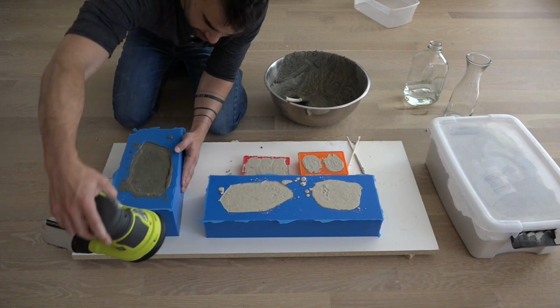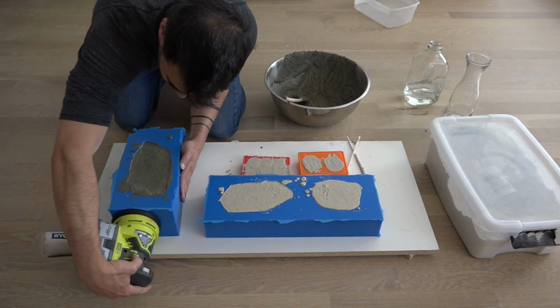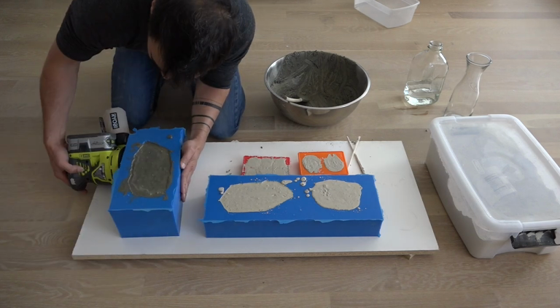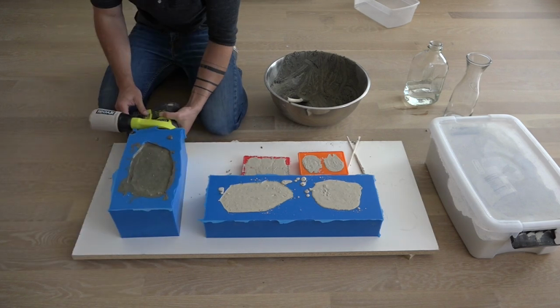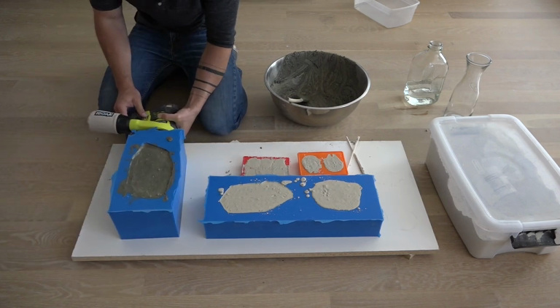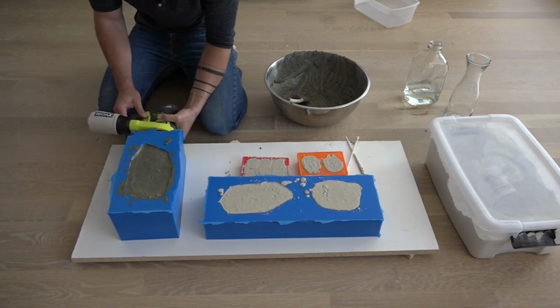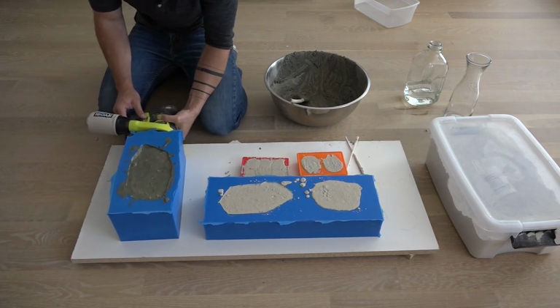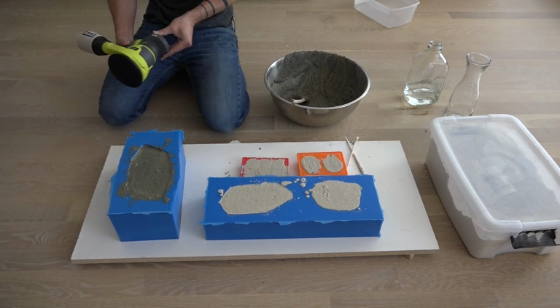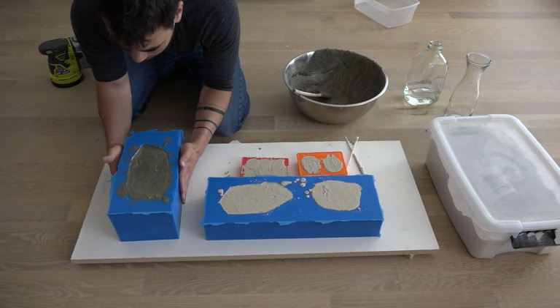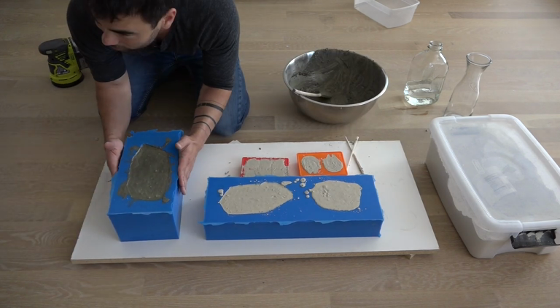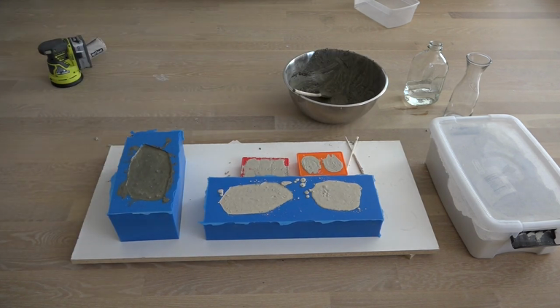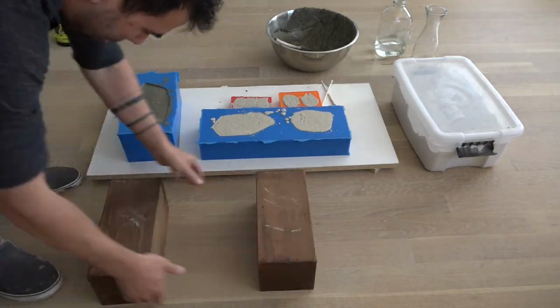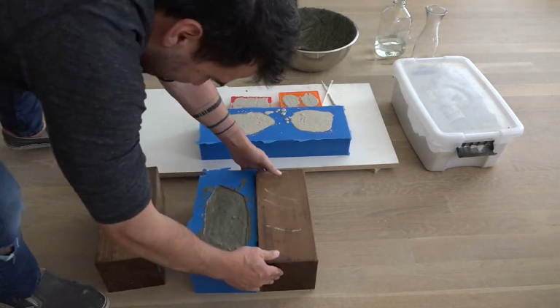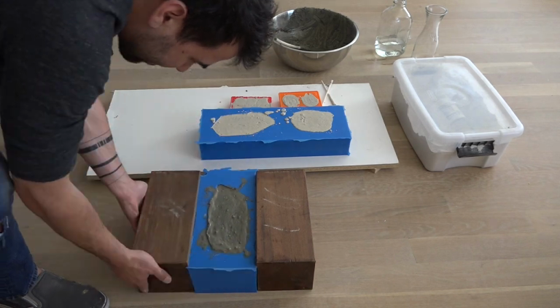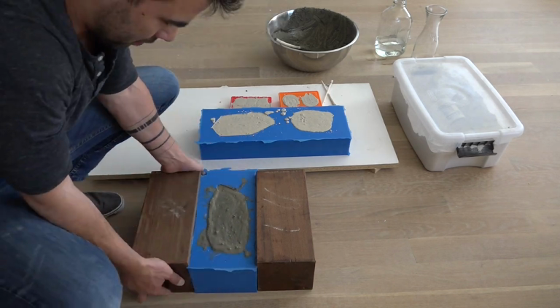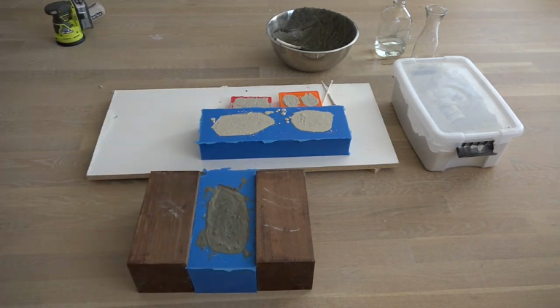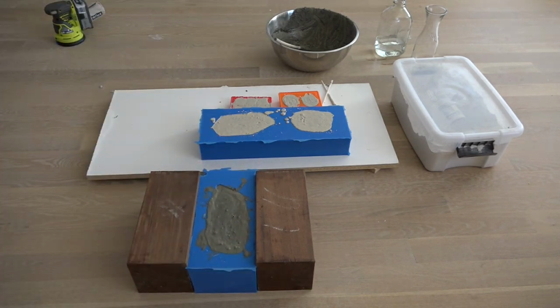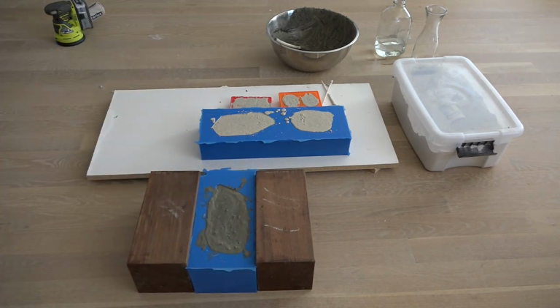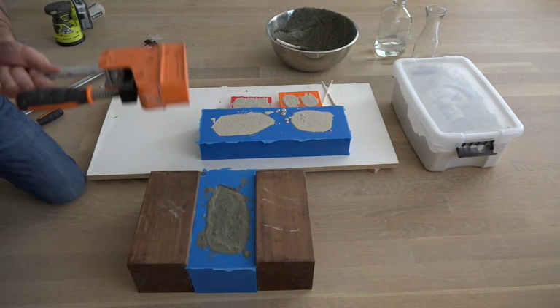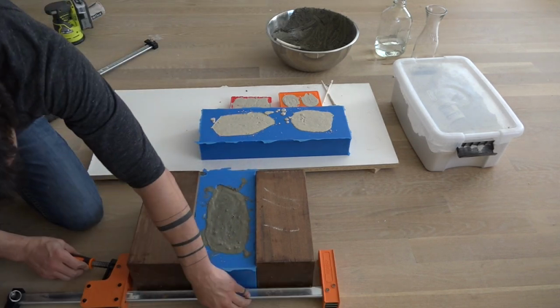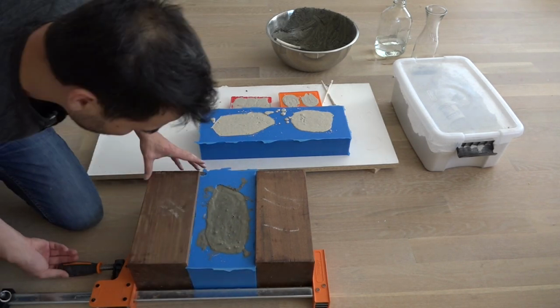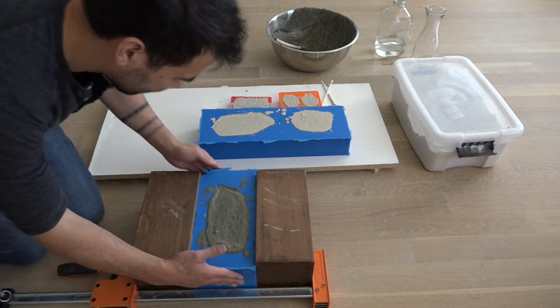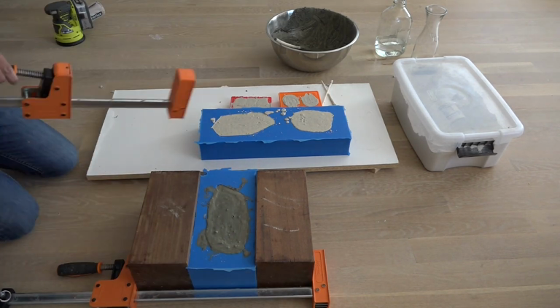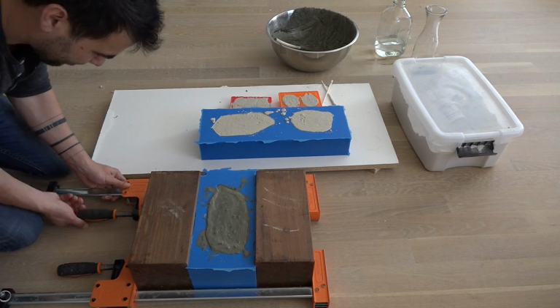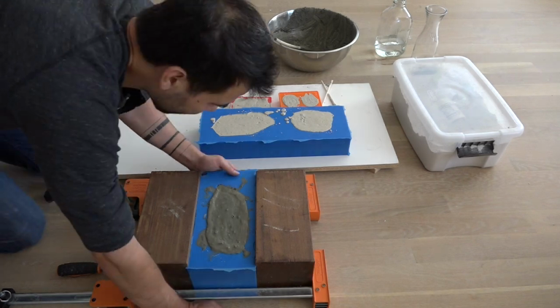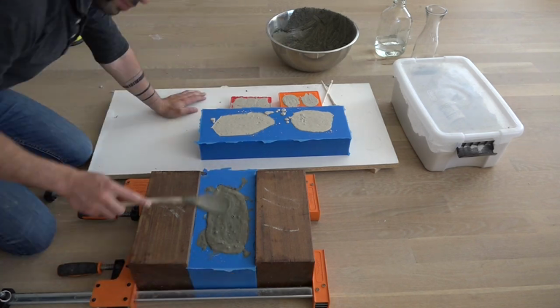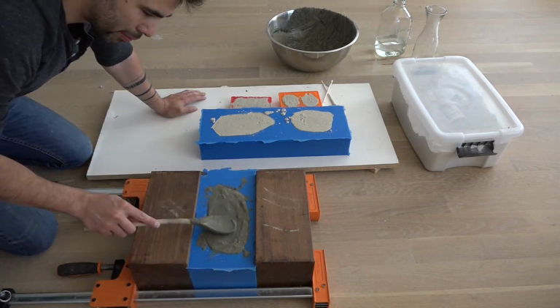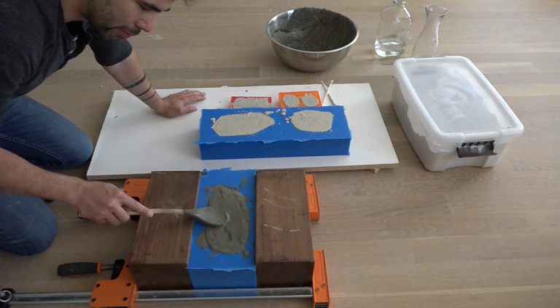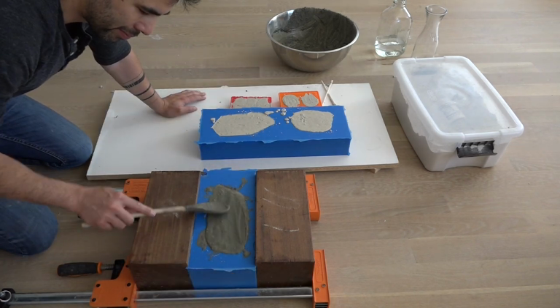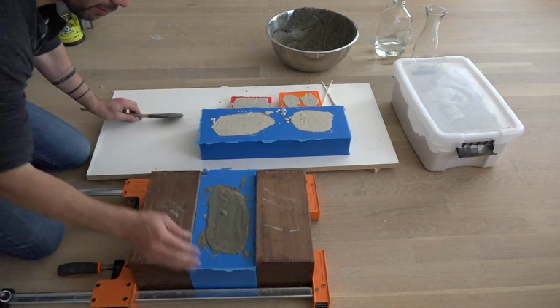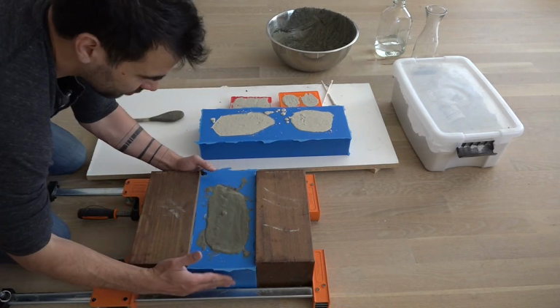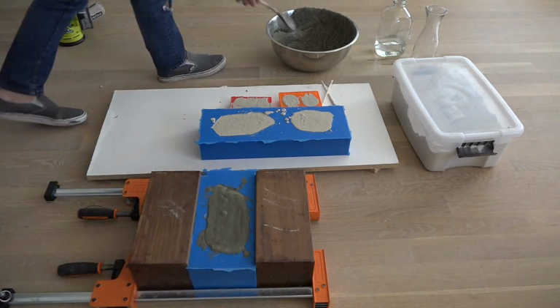I wanted to be efficient with the Mold Star 30 so I didn't use a whole lot of it, which means the walls can bend out a little bit with heavy concrete in them. So I put some blocks of wood and some clamps — not to squeeze the mold, but just to keep the walls from bending out.